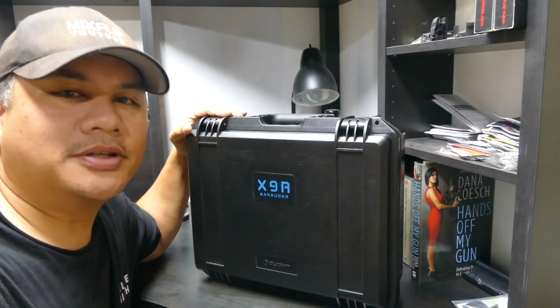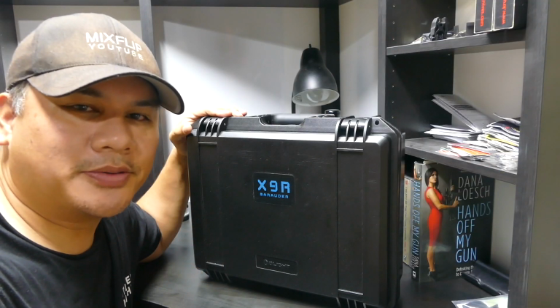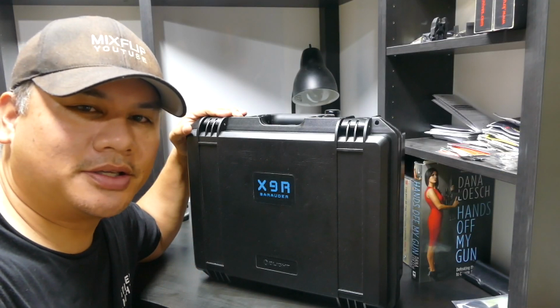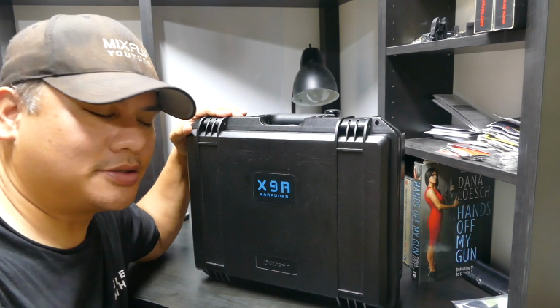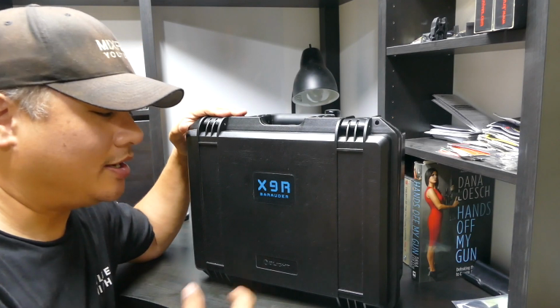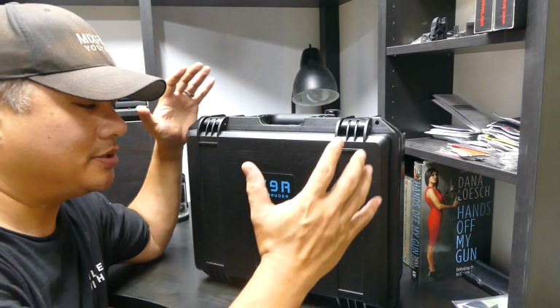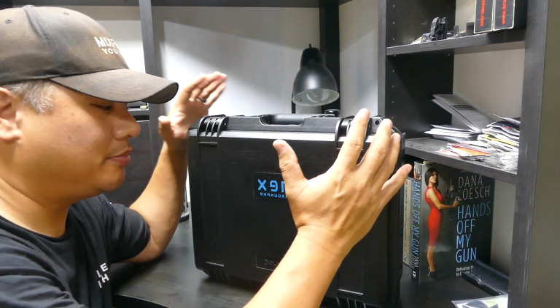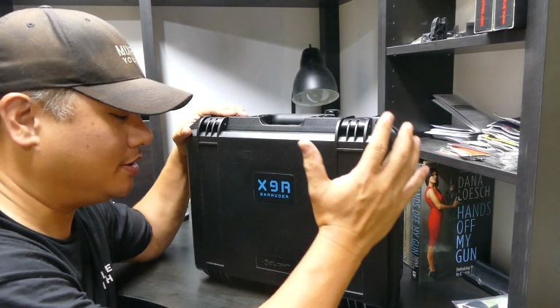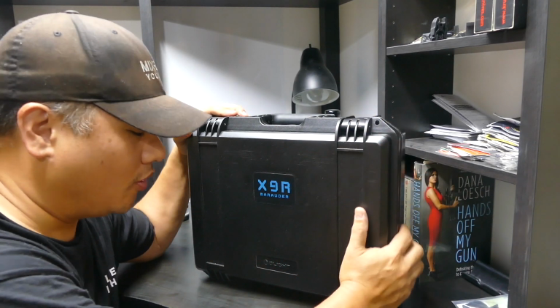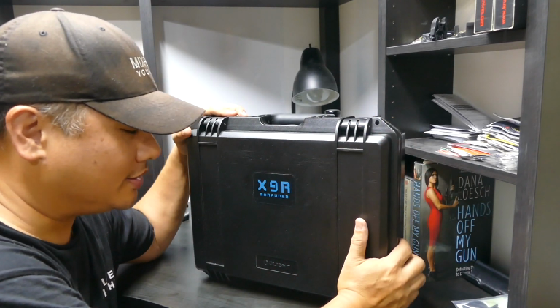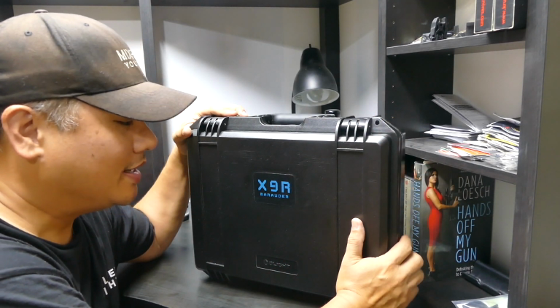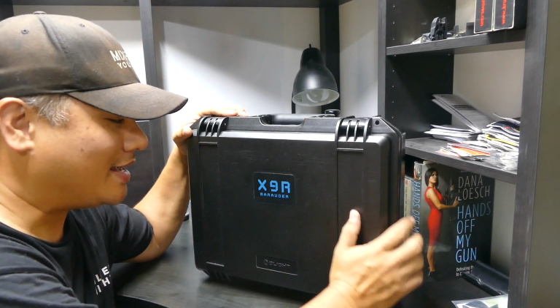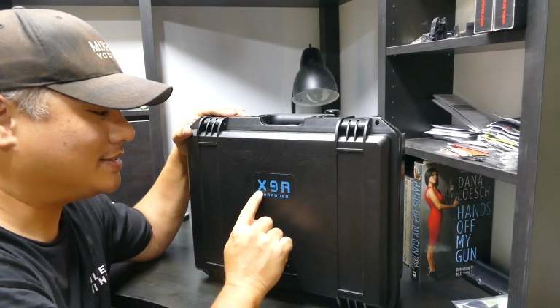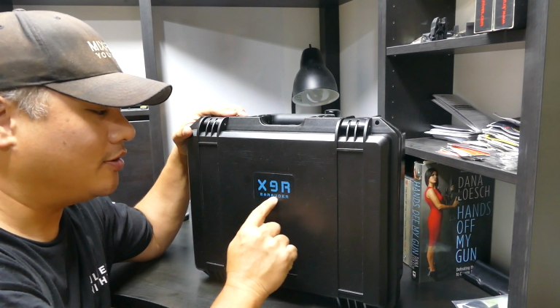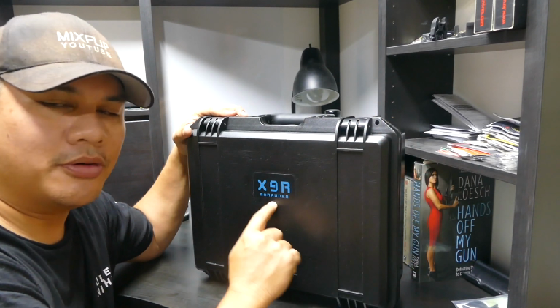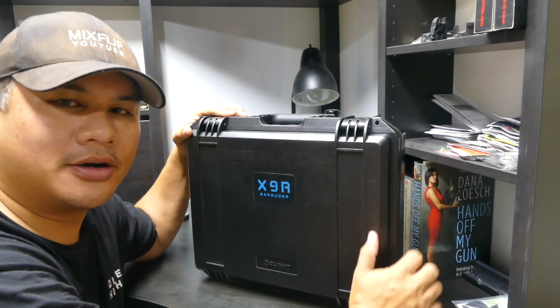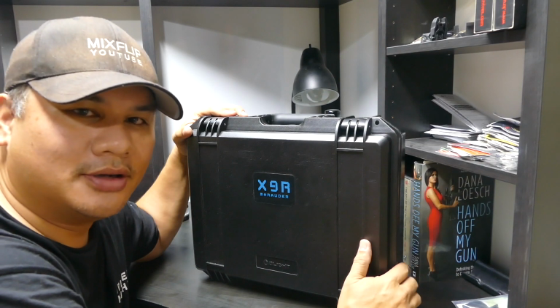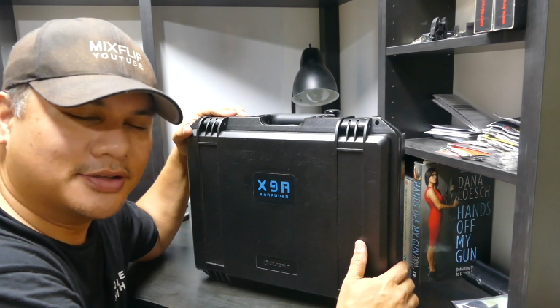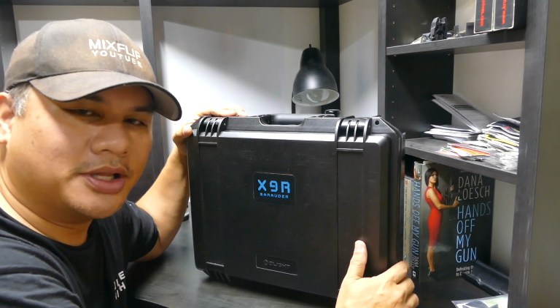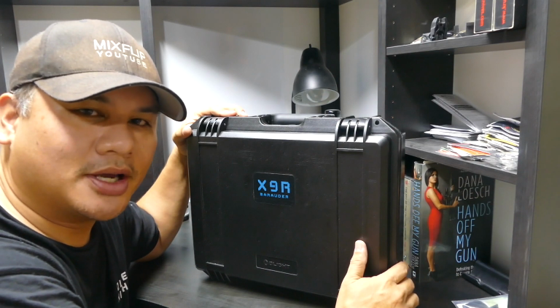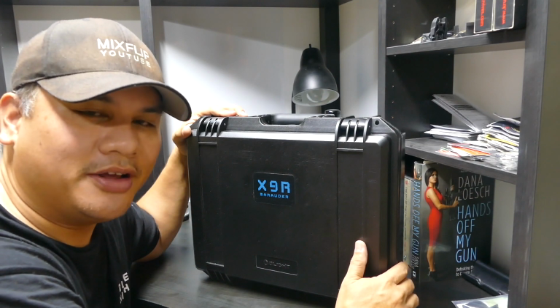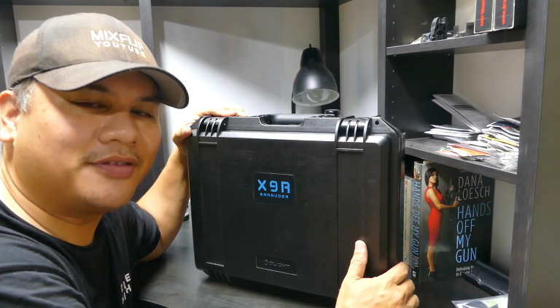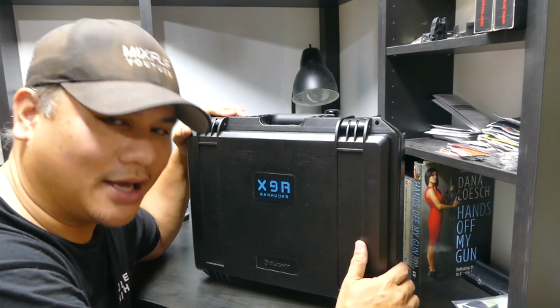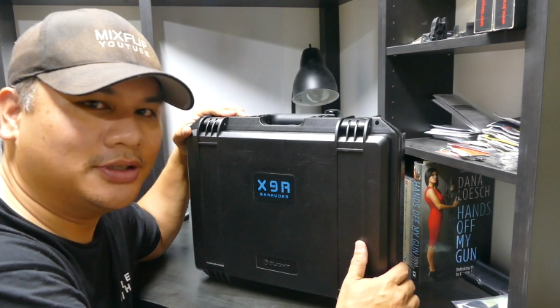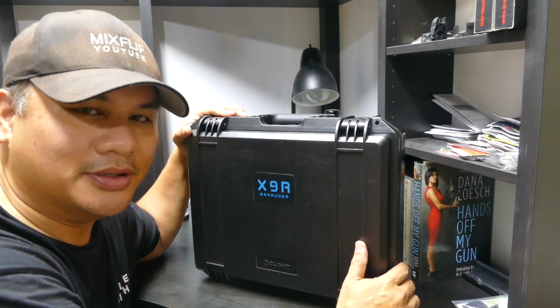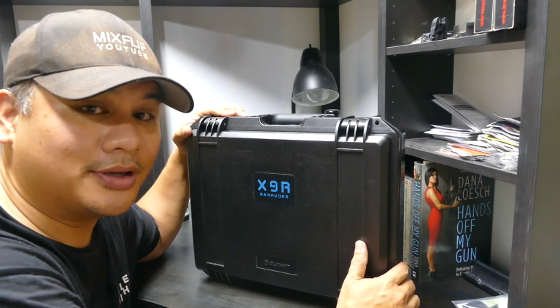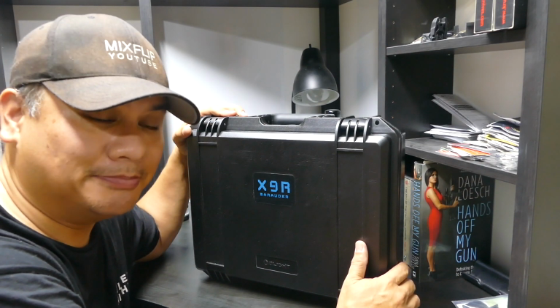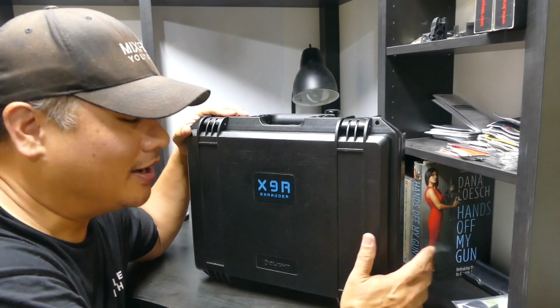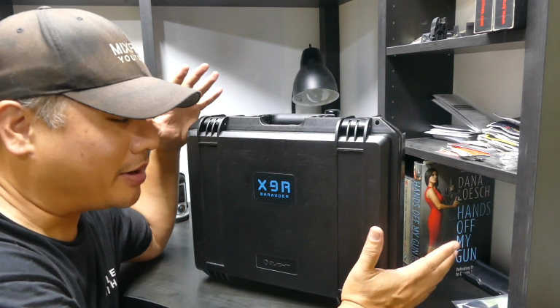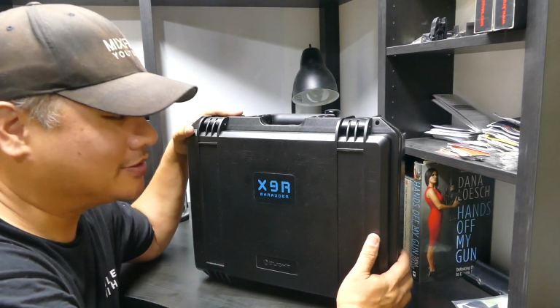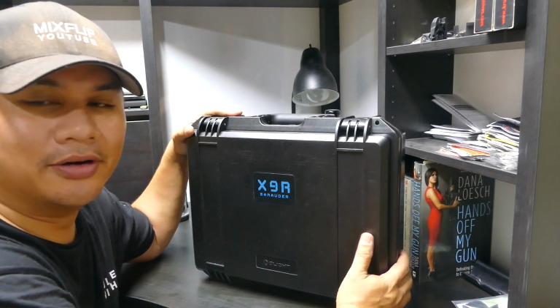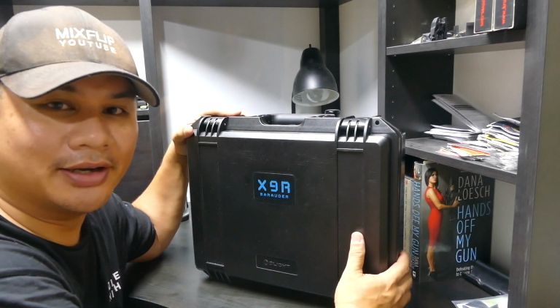What's up guys, welcome back to the channel. Today I'm going to be talking about the Olight X9R Marauder — this is the one that pumps out 25,000 lumens. Yep, I finally got my hands on one.